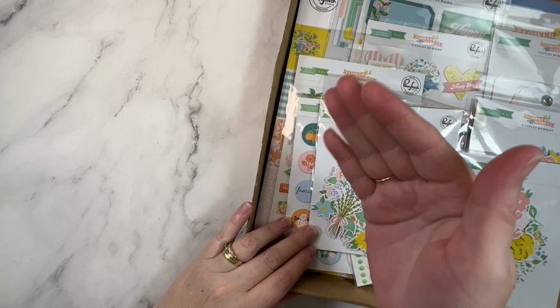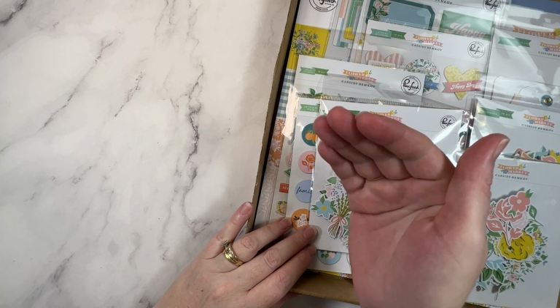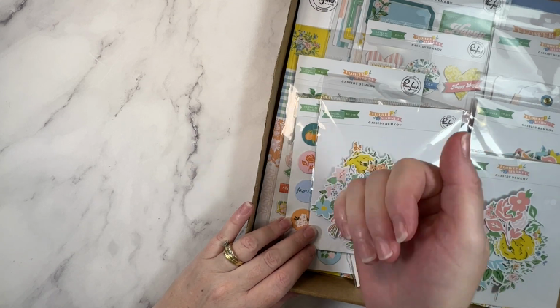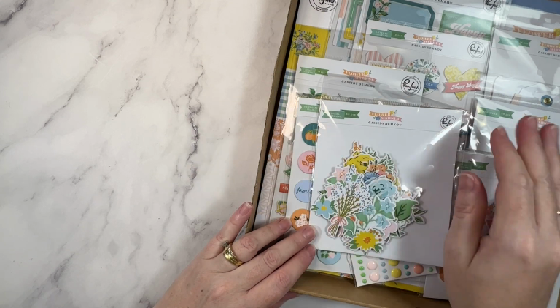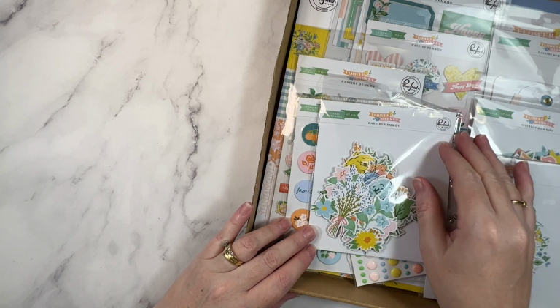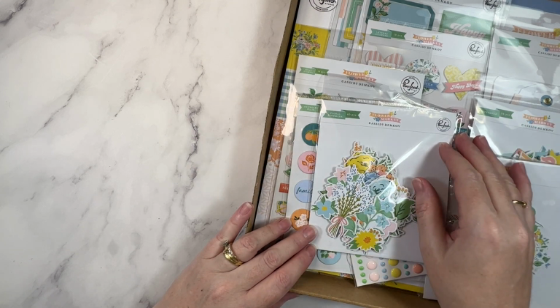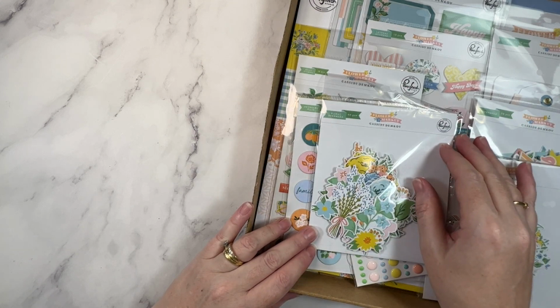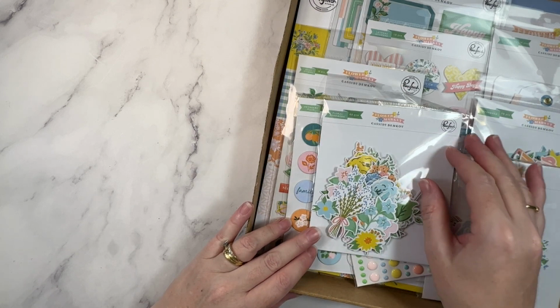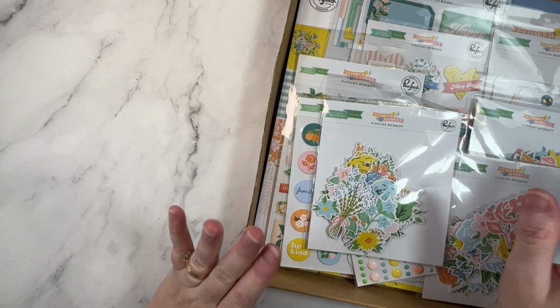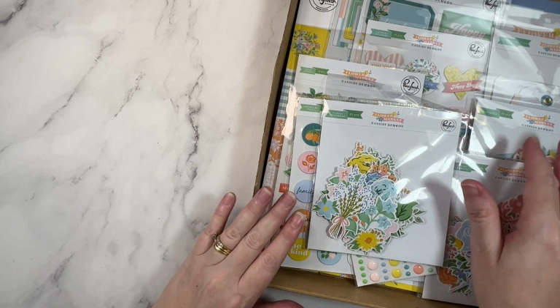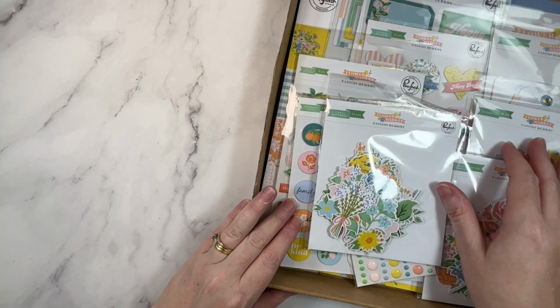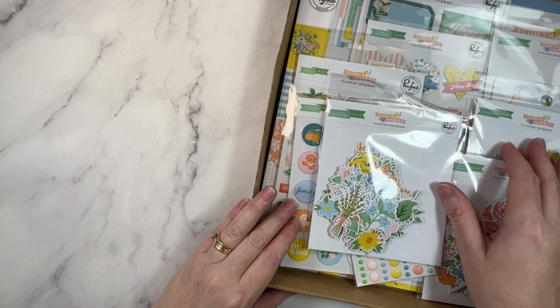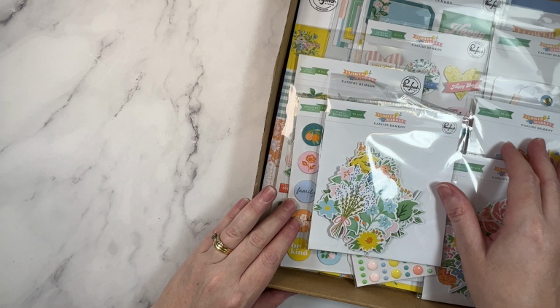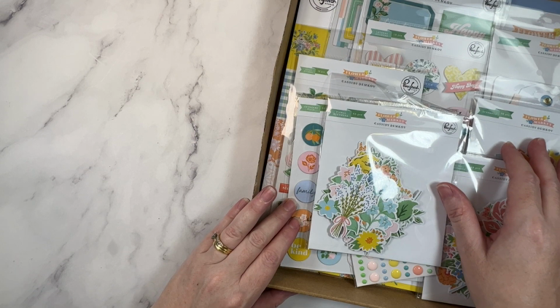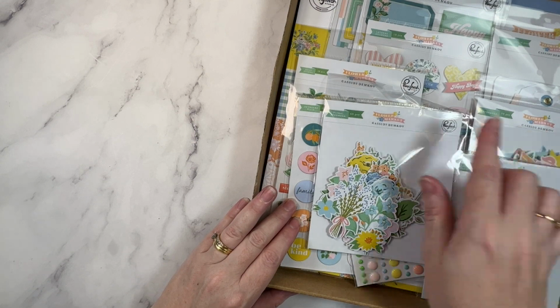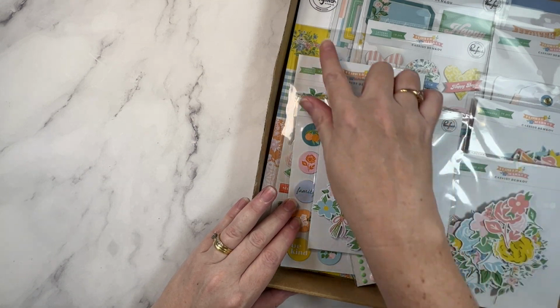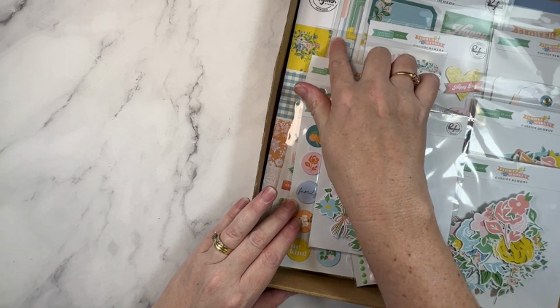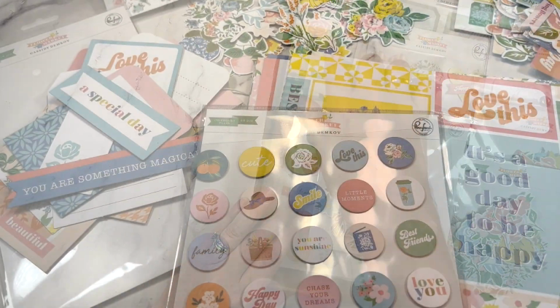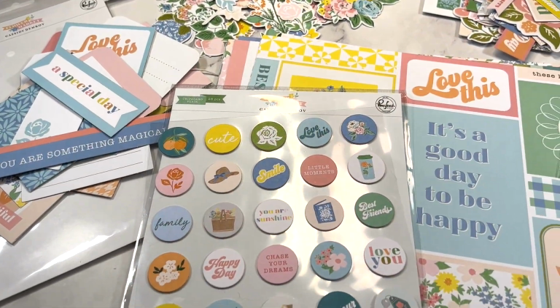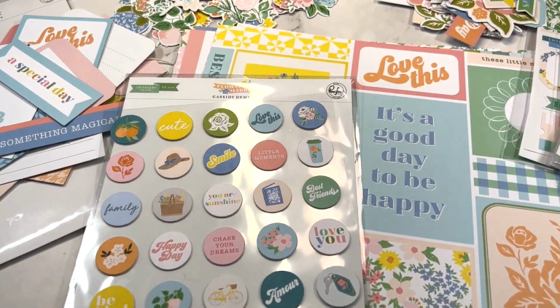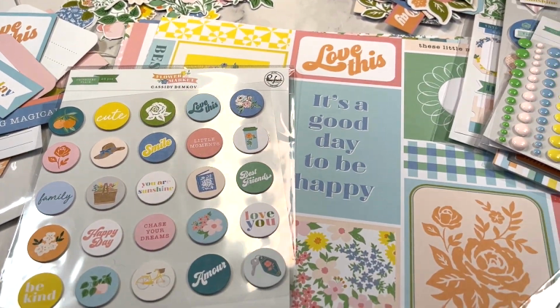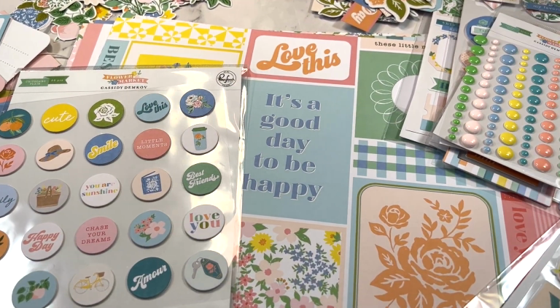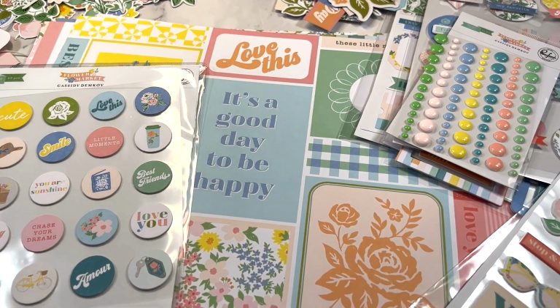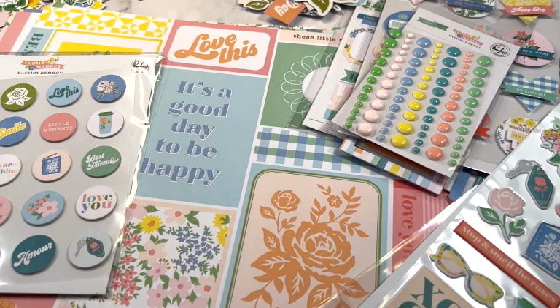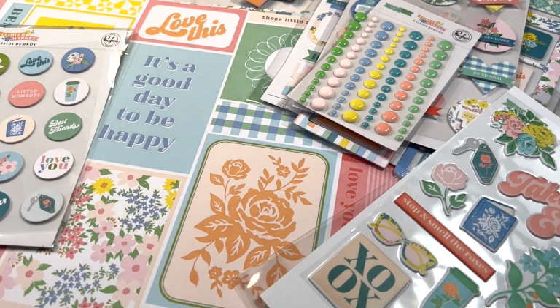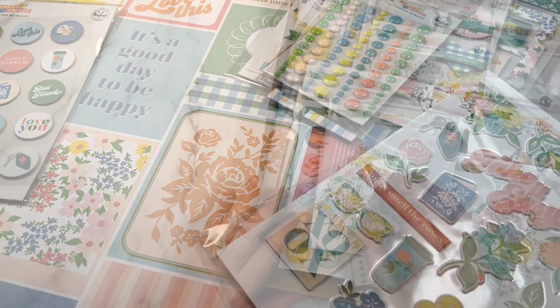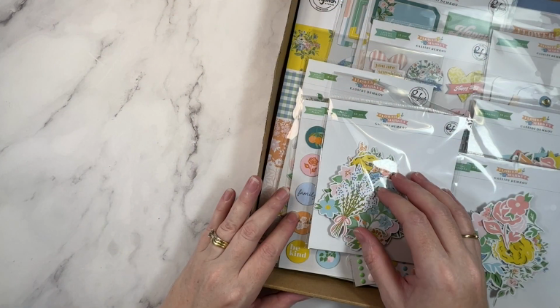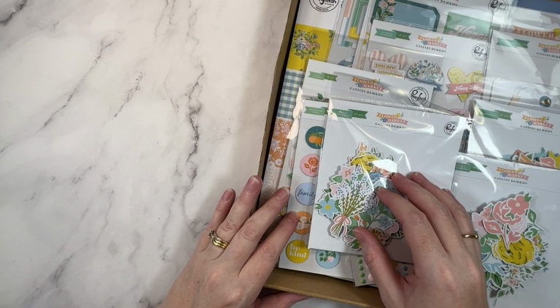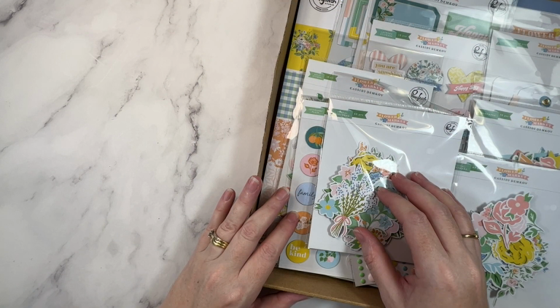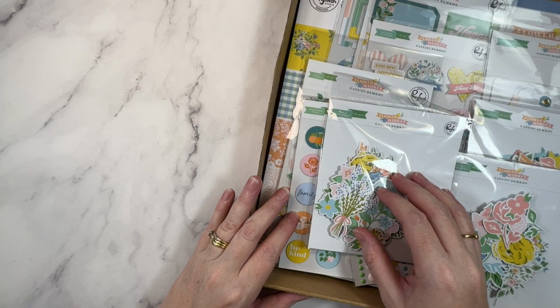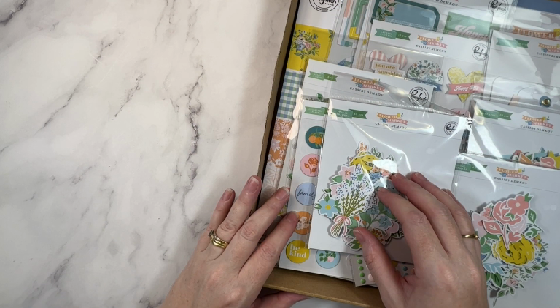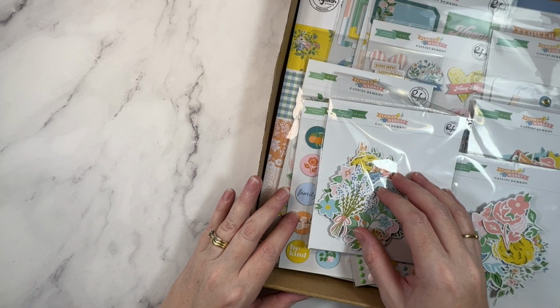Hey creative friends, it's Gwen. I'm back in the studio today with an unboxing video for you all. I have a brand new Pinkfresh Studio collection and I can't wait to share it with you. Let's jump right in starting with the pattern papers.